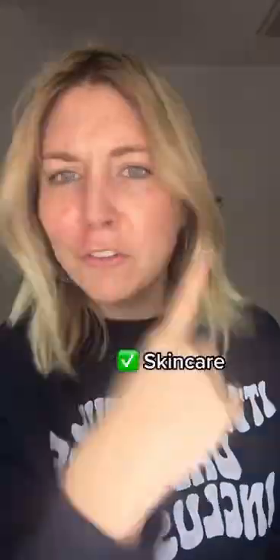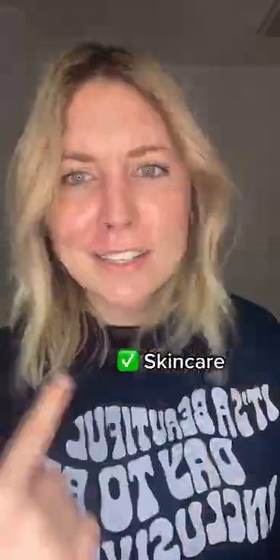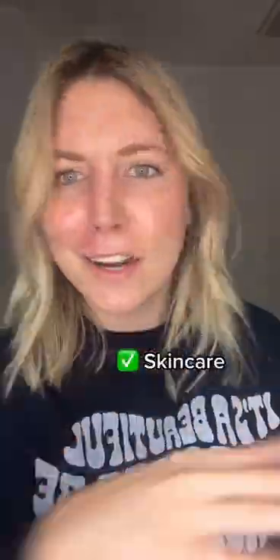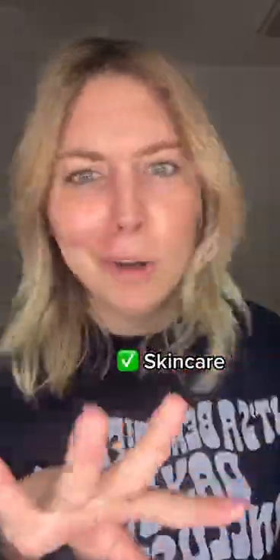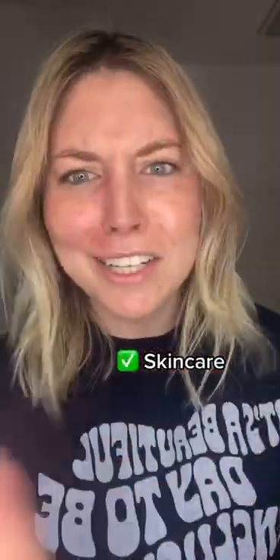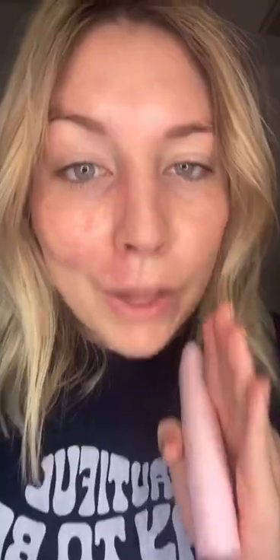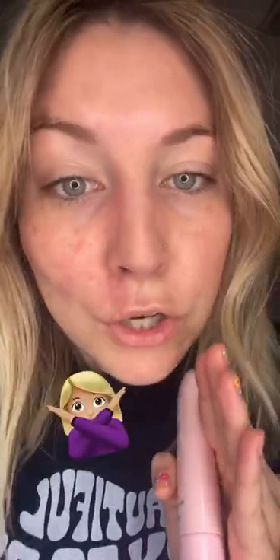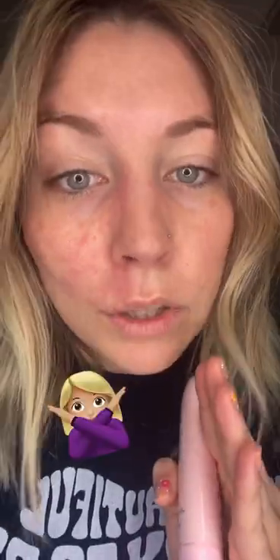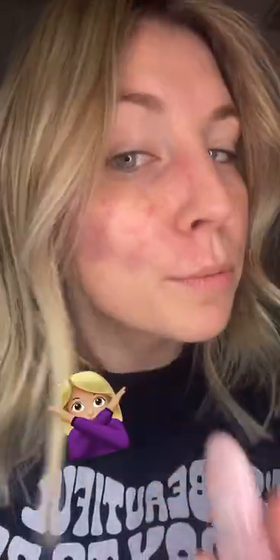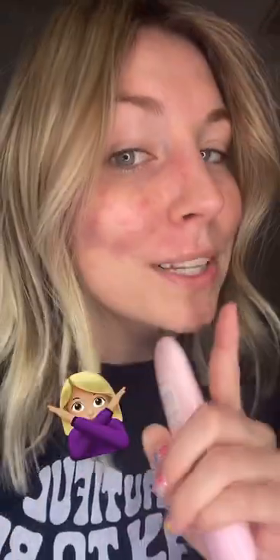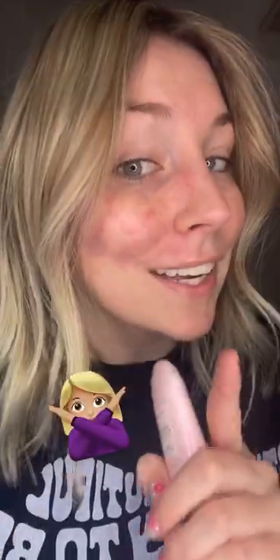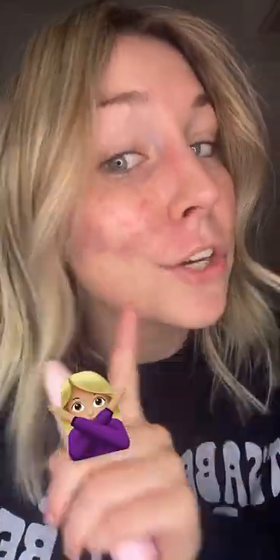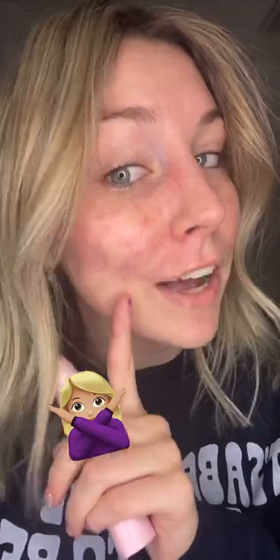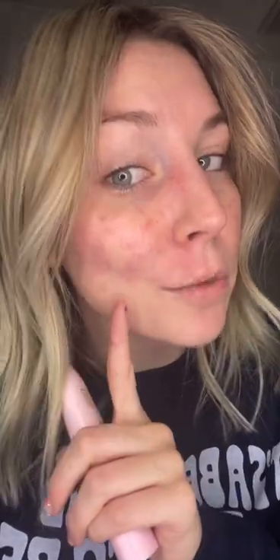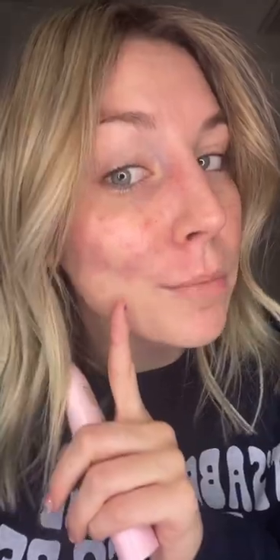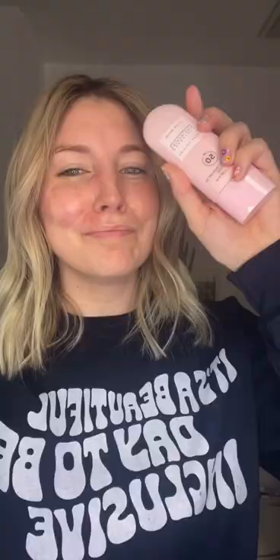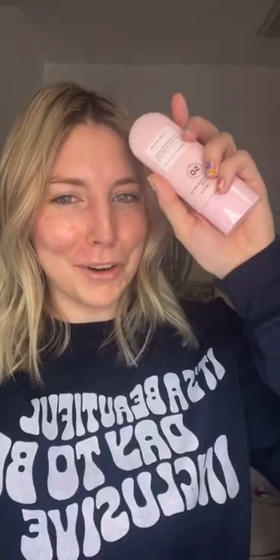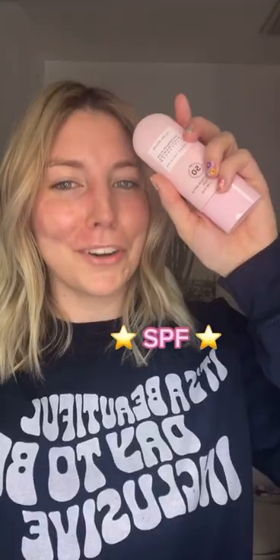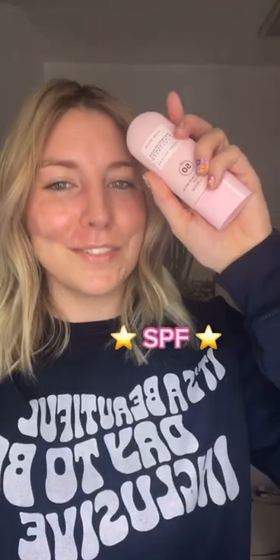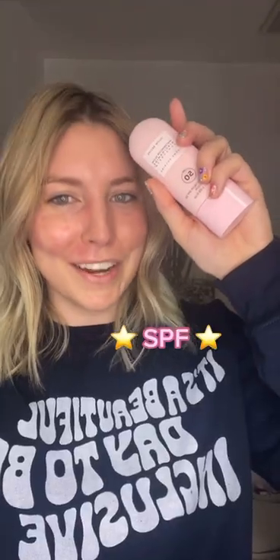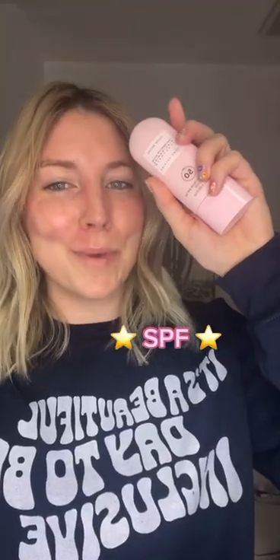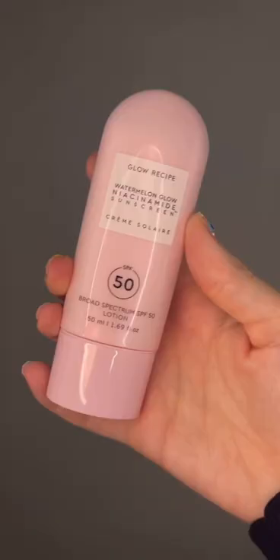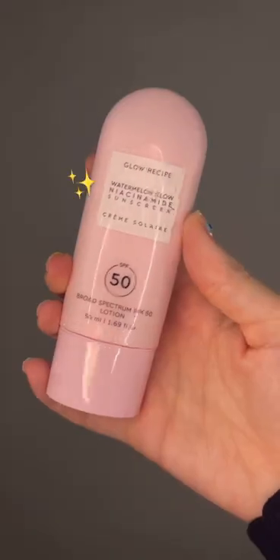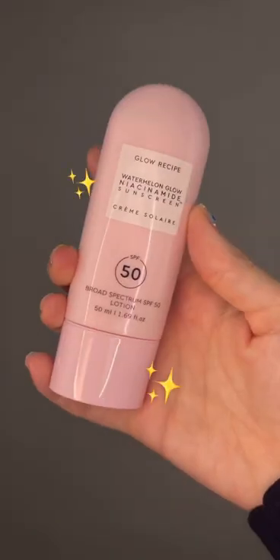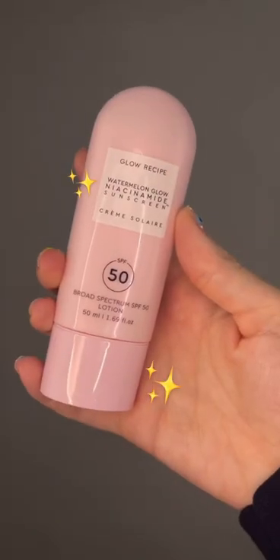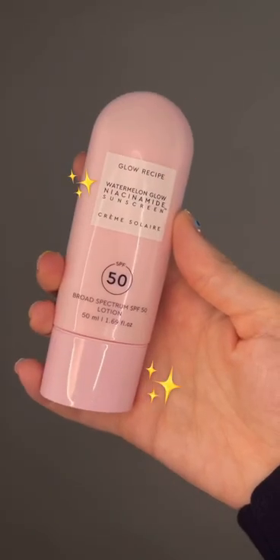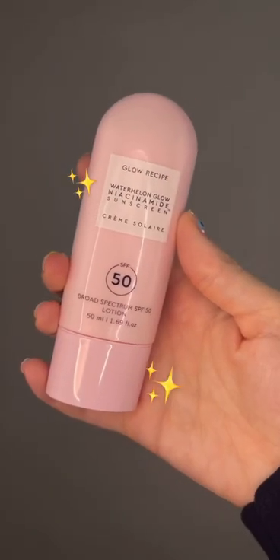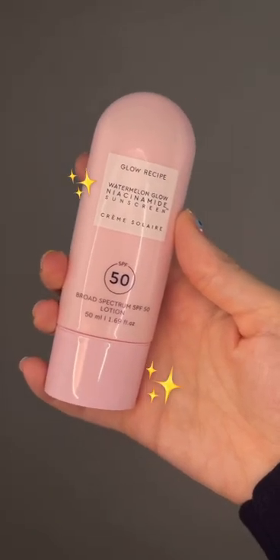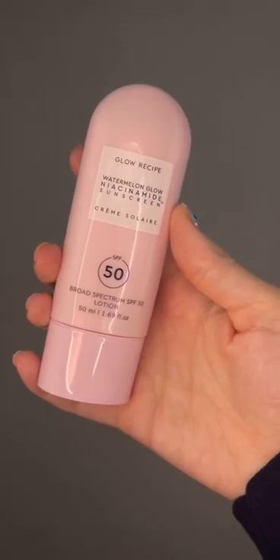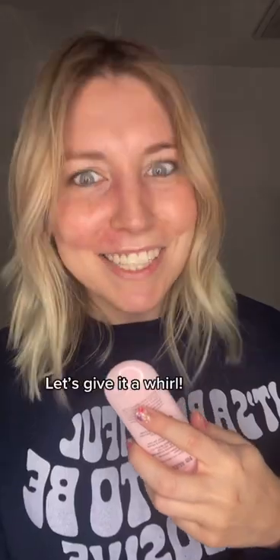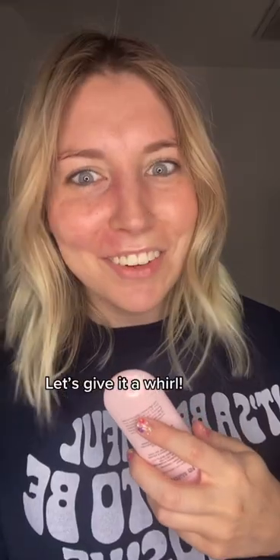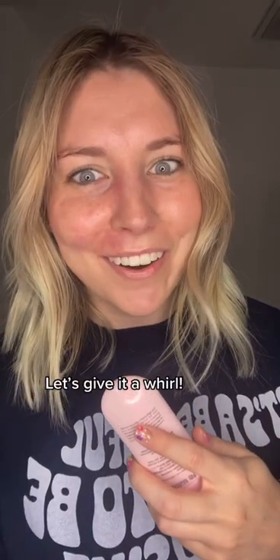Full face of skincare already done. Now there's no correlation between skin cancer and vascular birthmarks, but your girl loves a good SPF. Glow Recipe sent over this new SPF — let's give it a whirl.